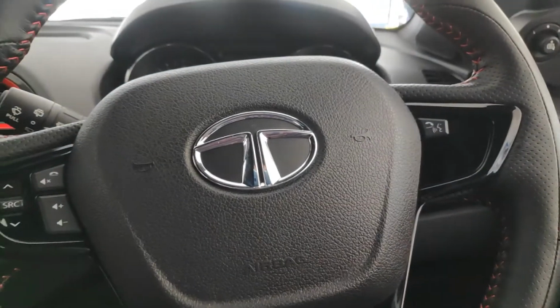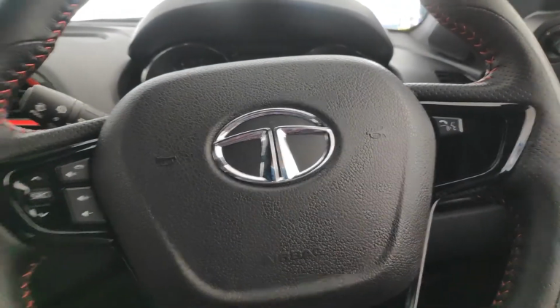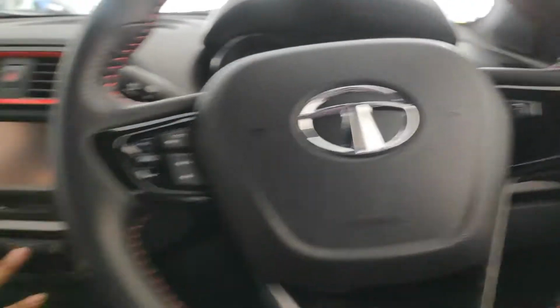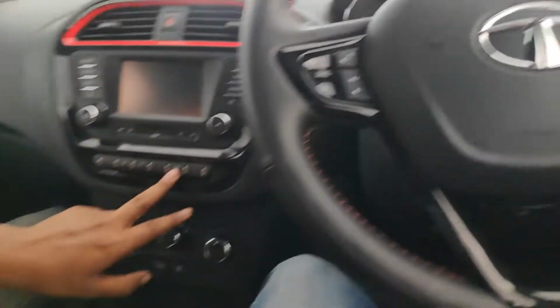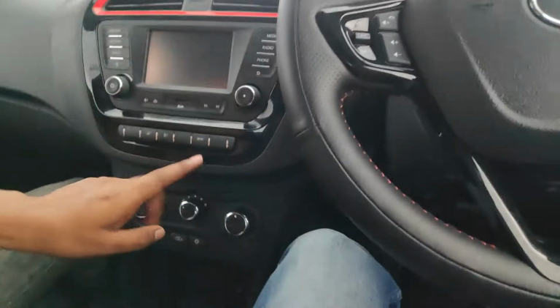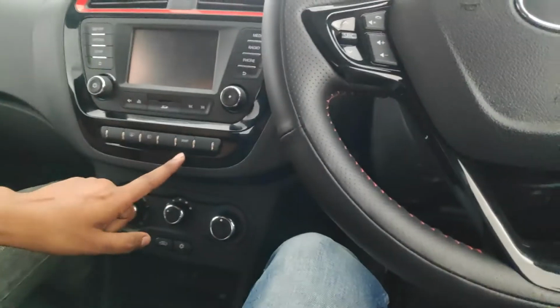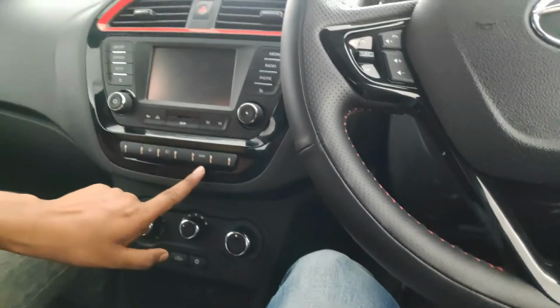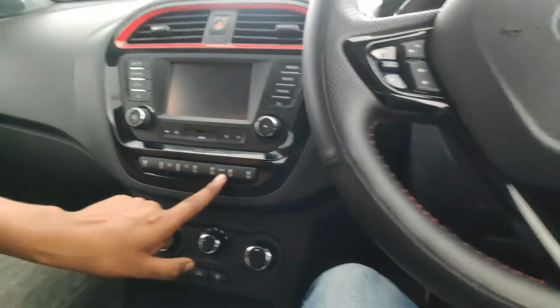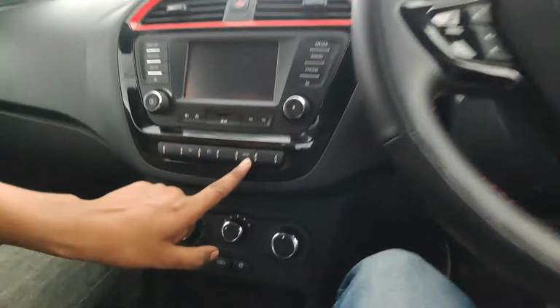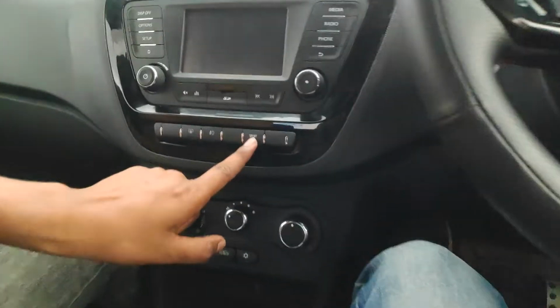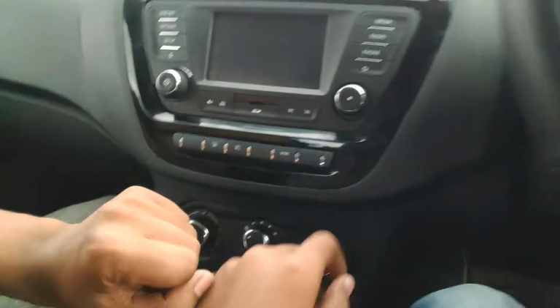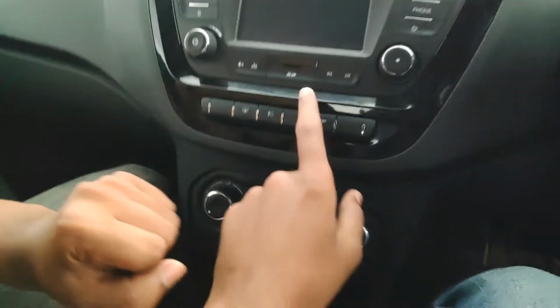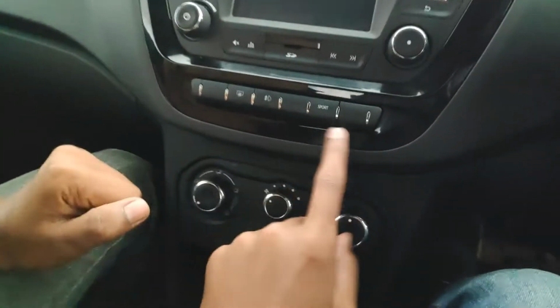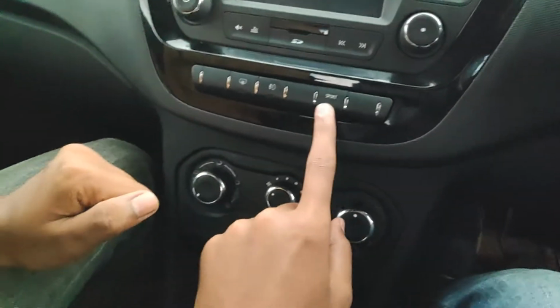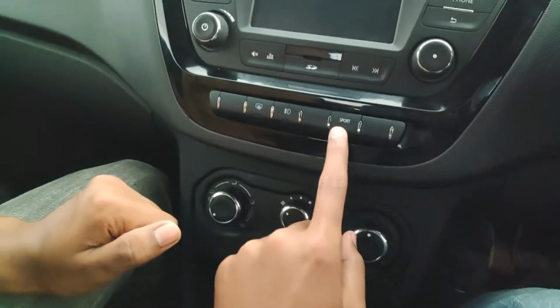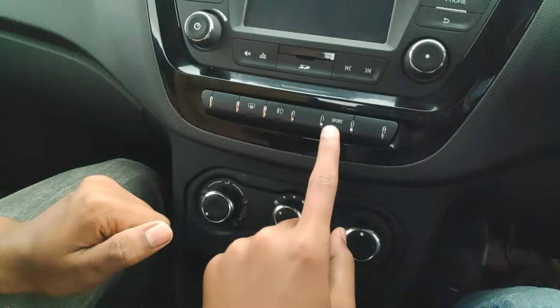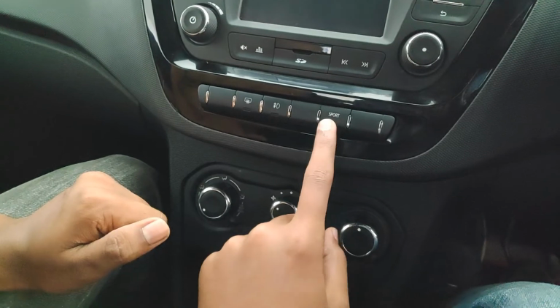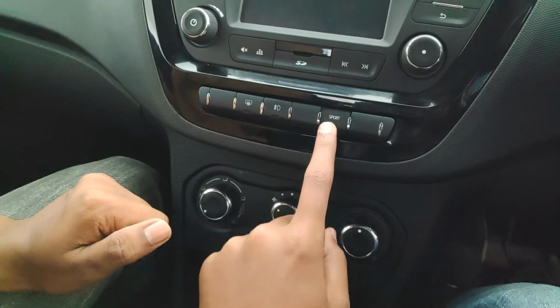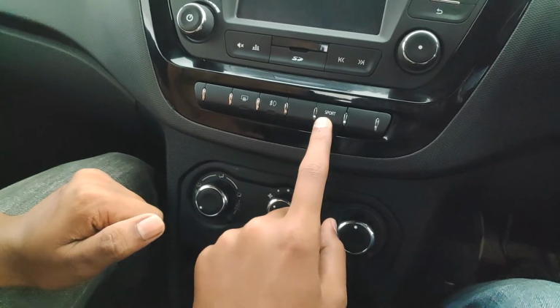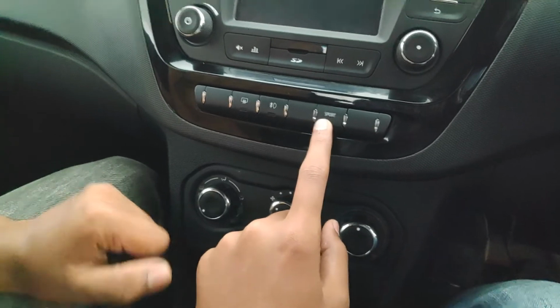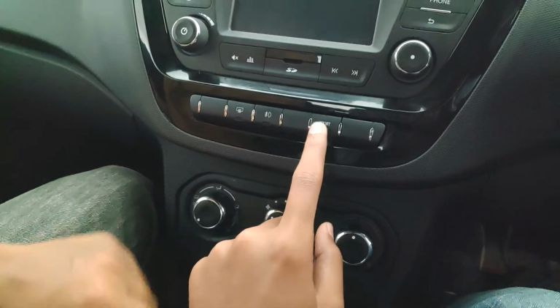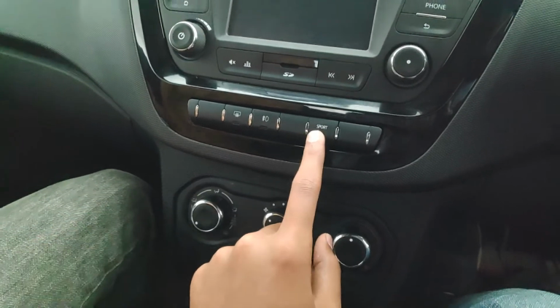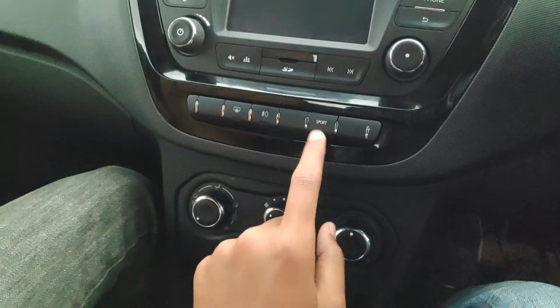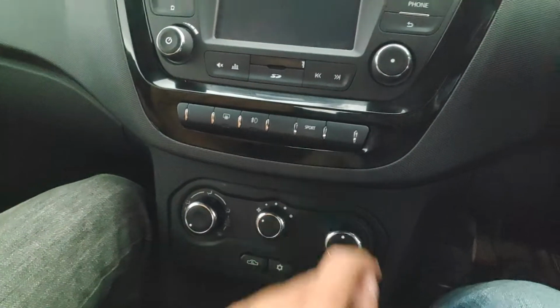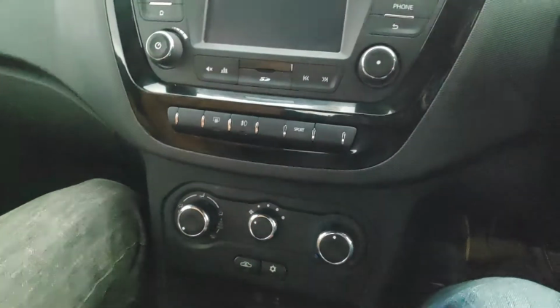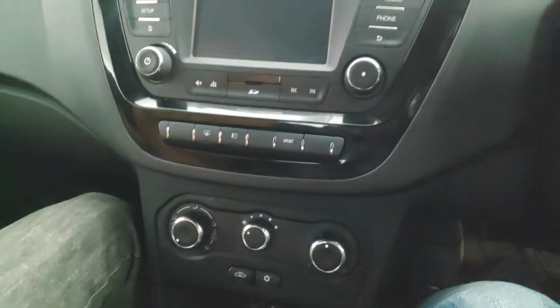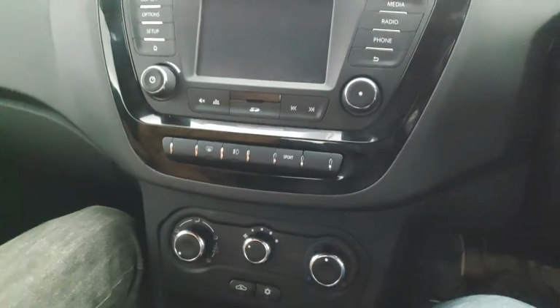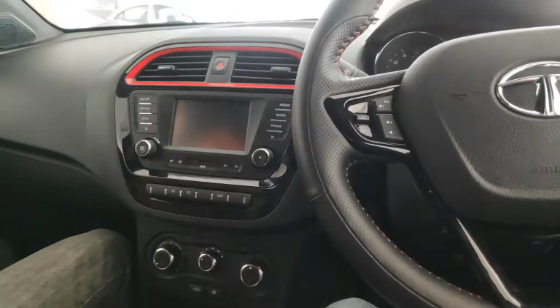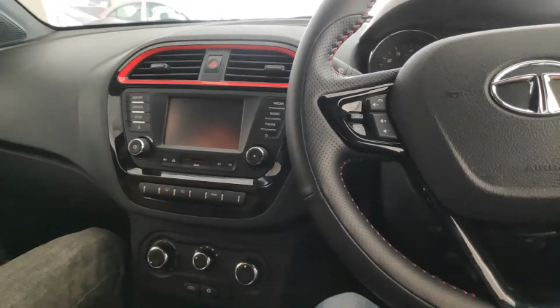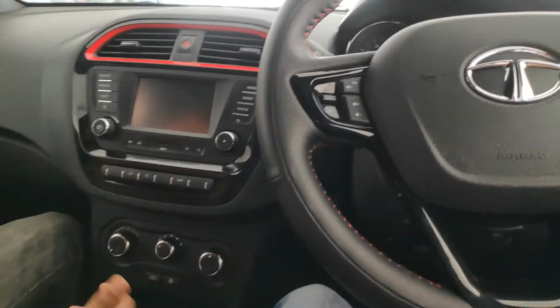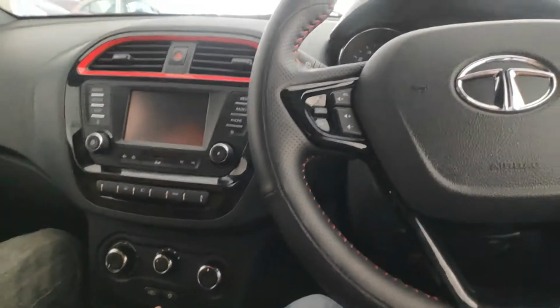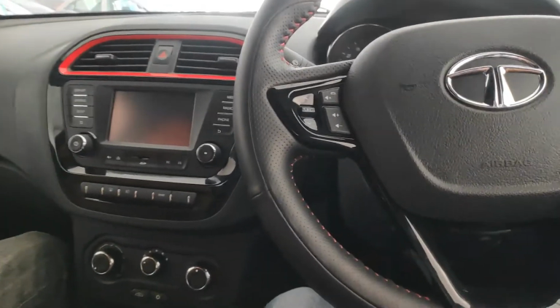There is something called sport mode here. I think this activates the sport version of the car. Okay, let's go out and check.